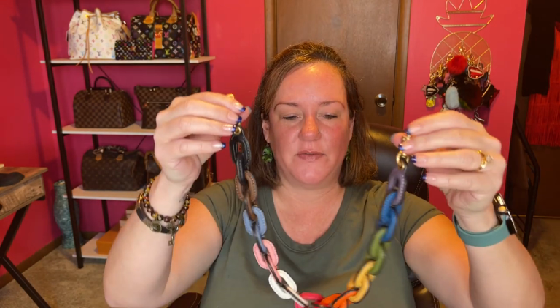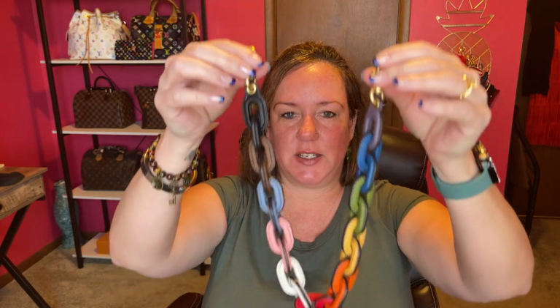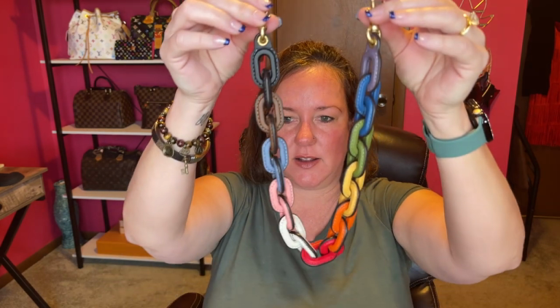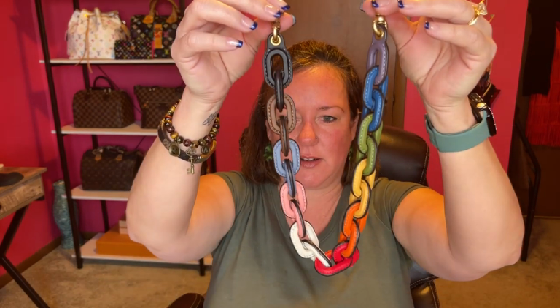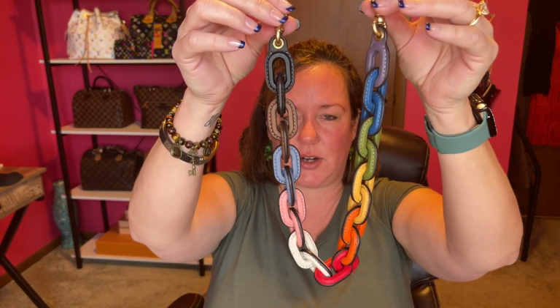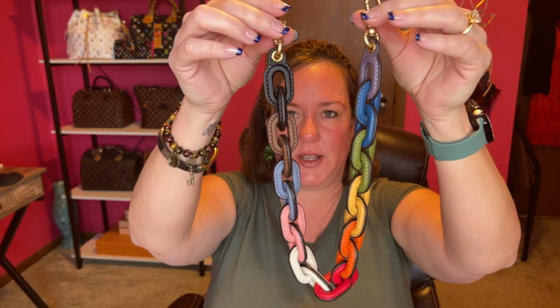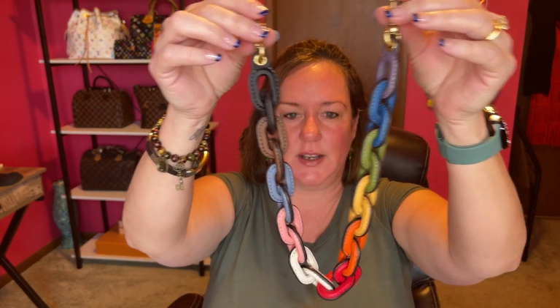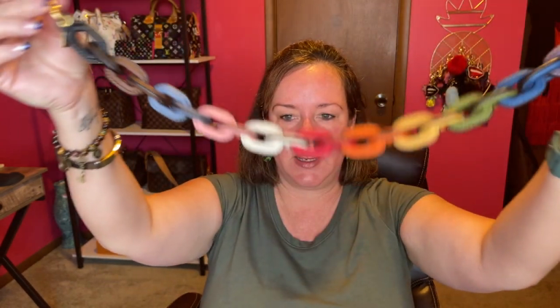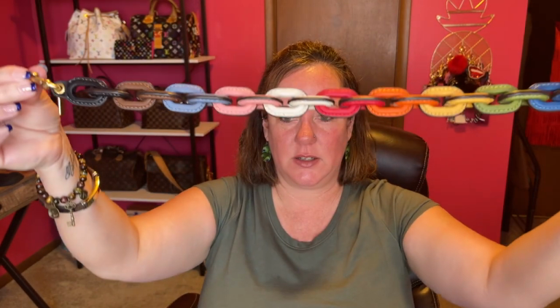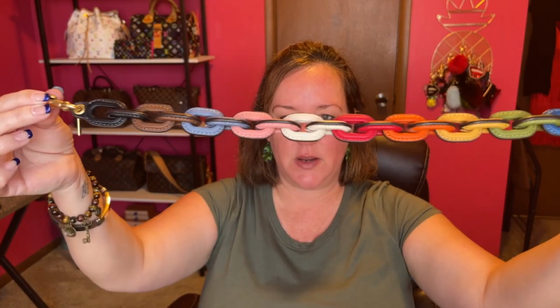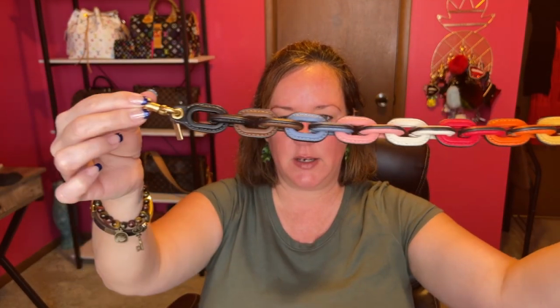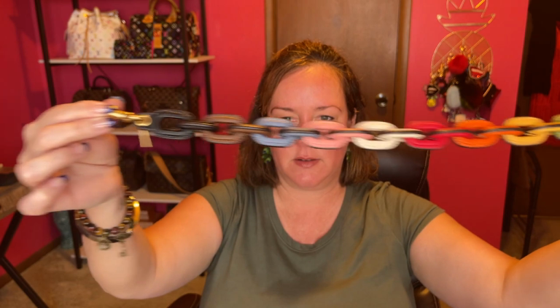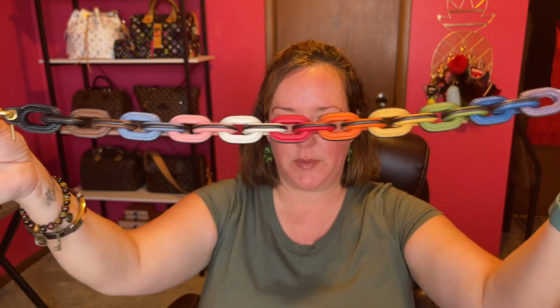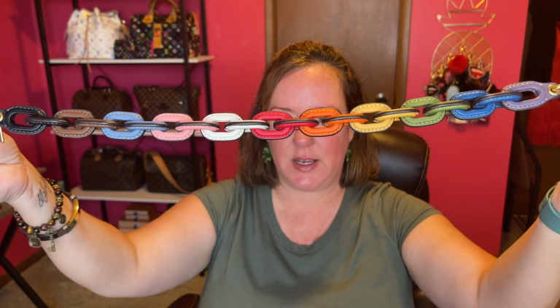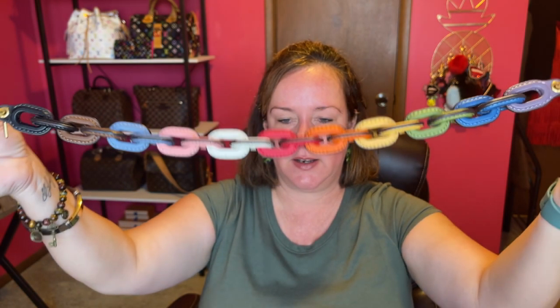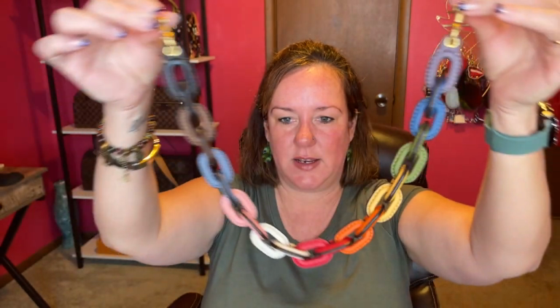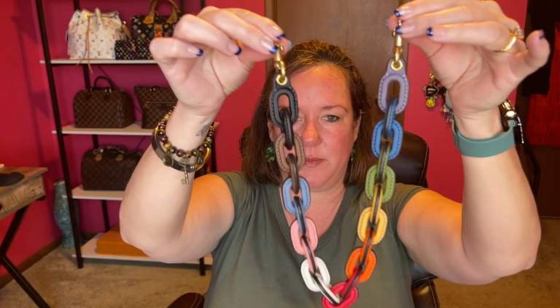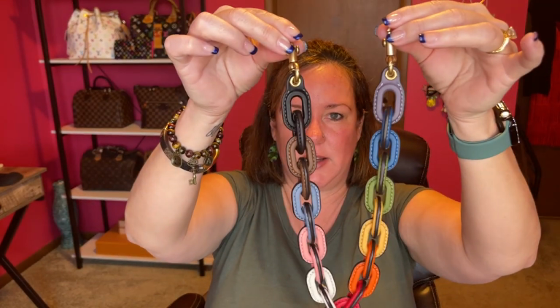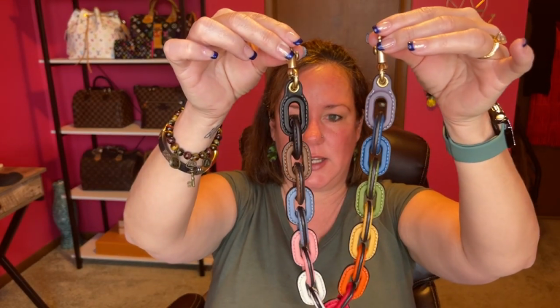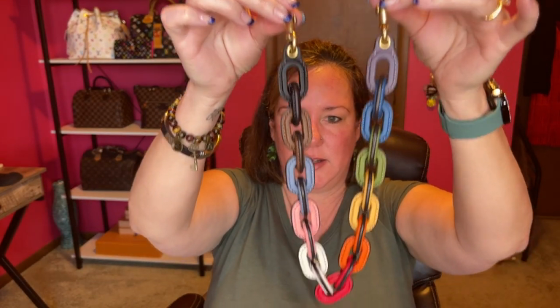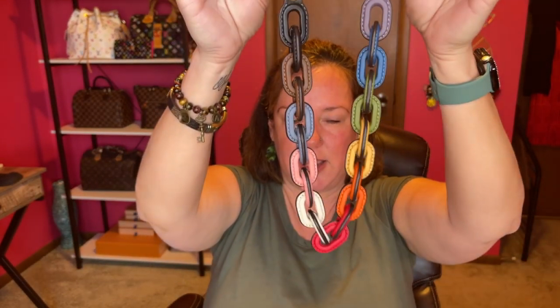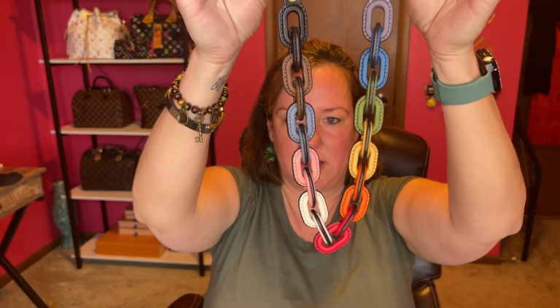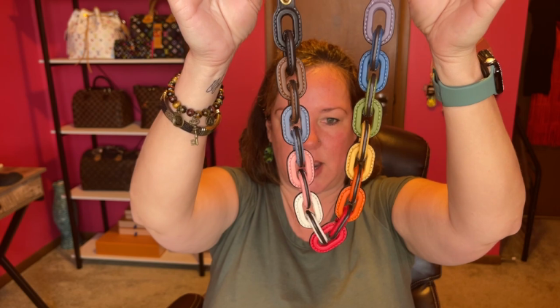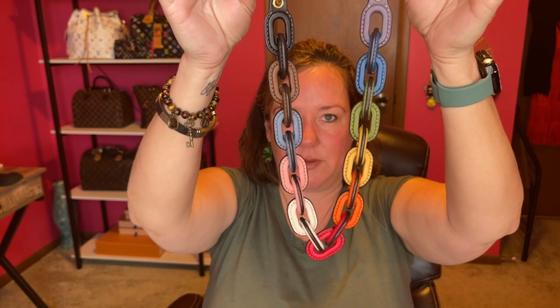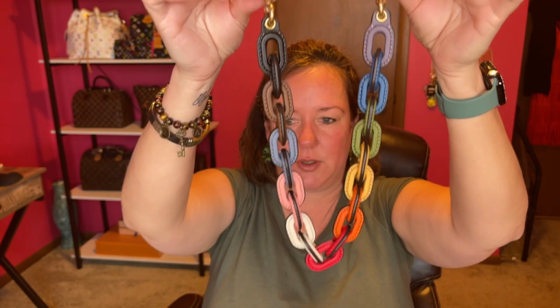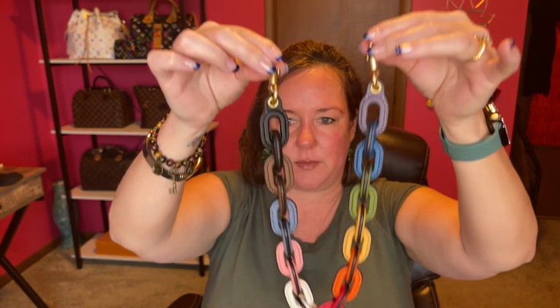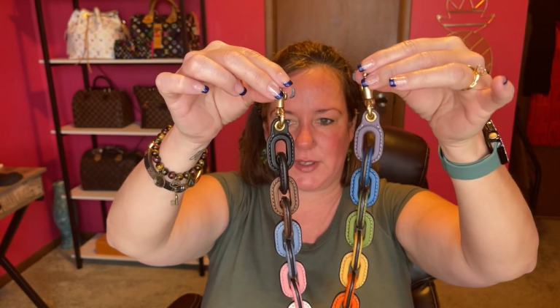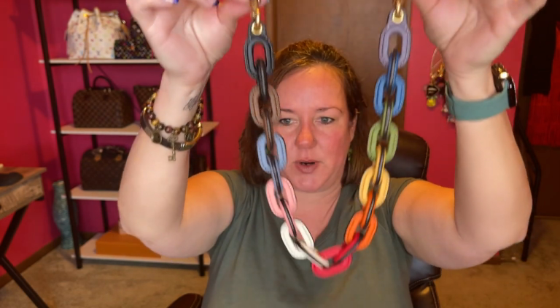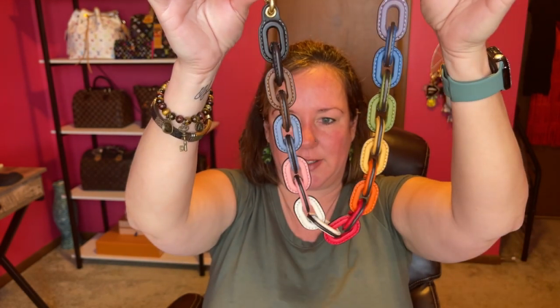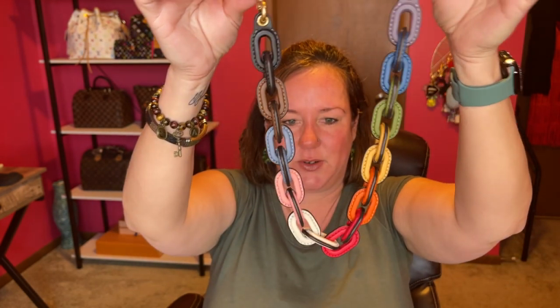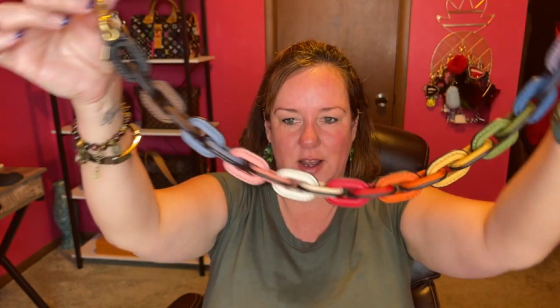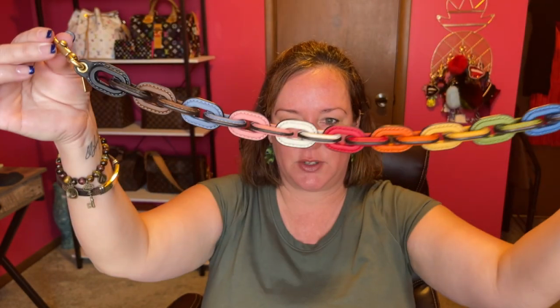I forgot to tell you how long the strap is — it is 21 inches from end to end, which means it's a 10-inch shoulder drop. Perfect shoulder drop strap.